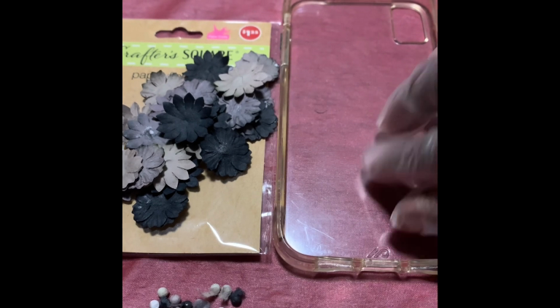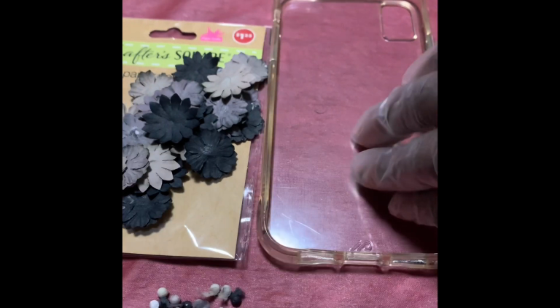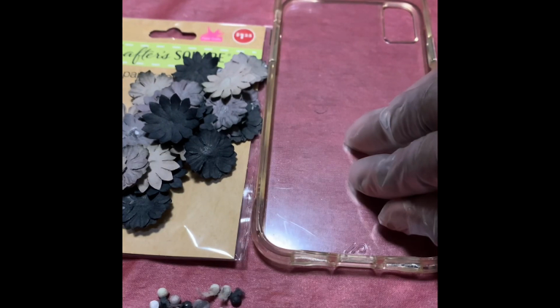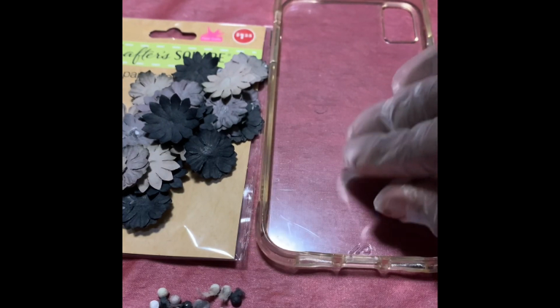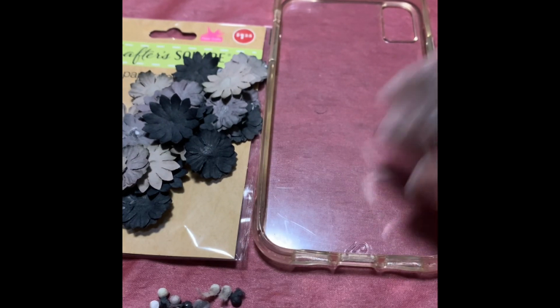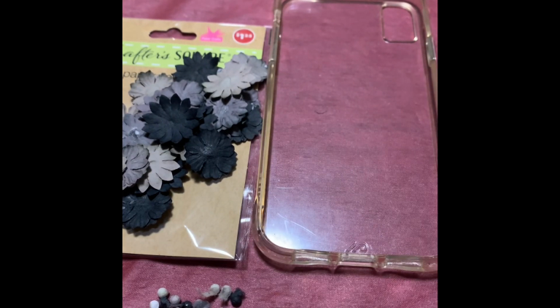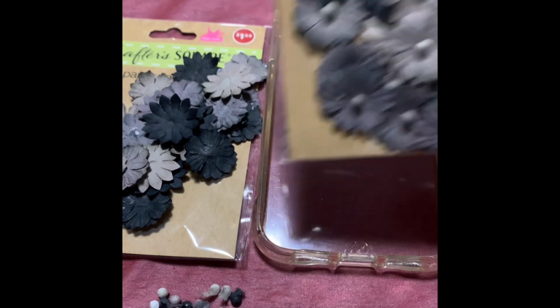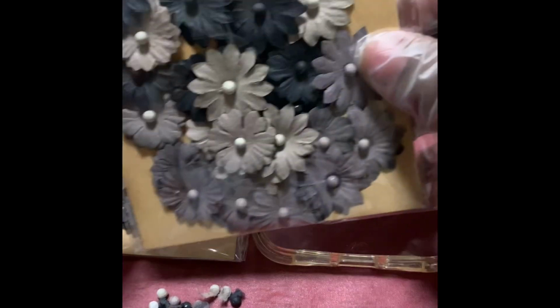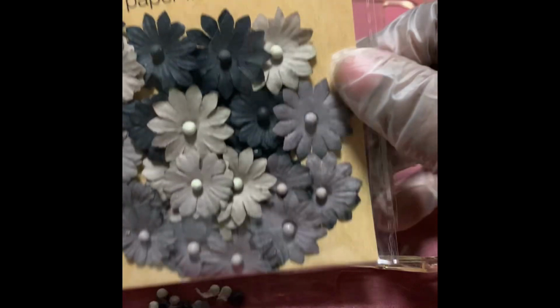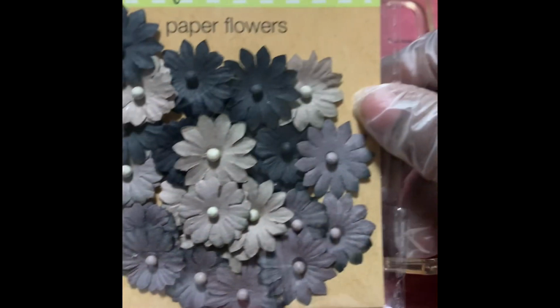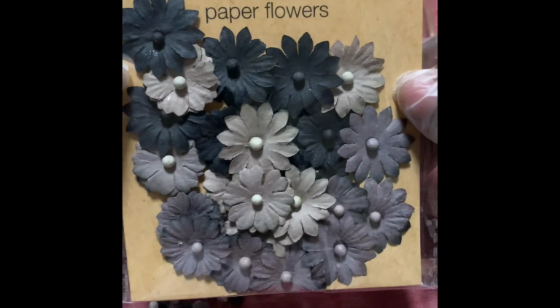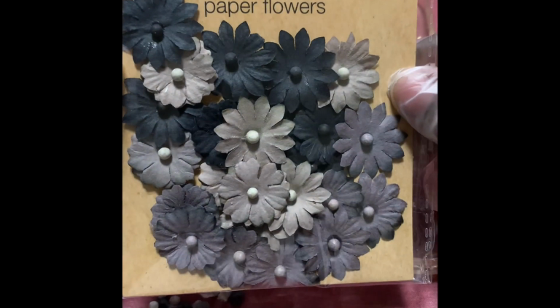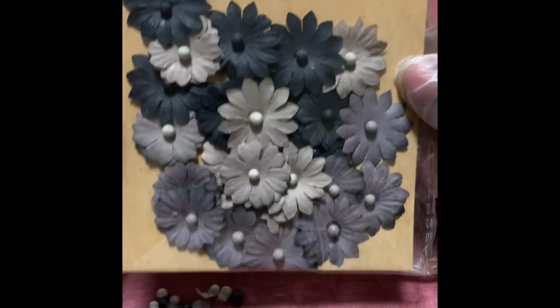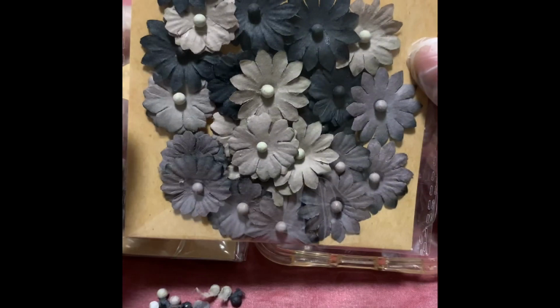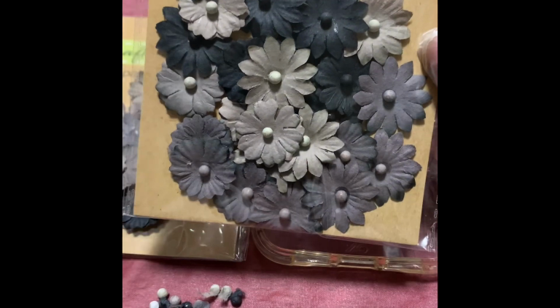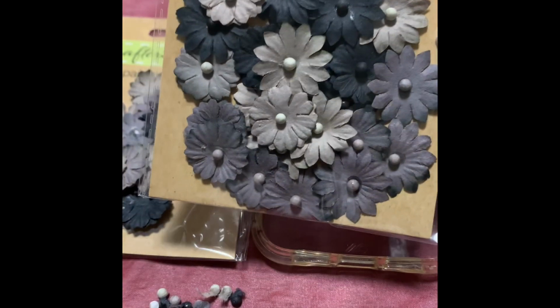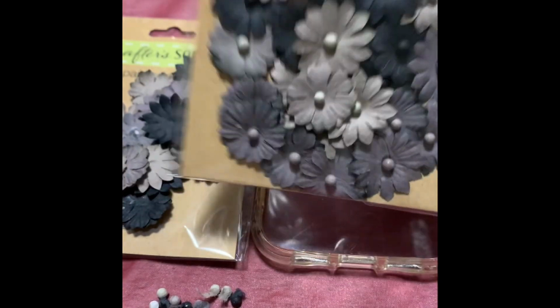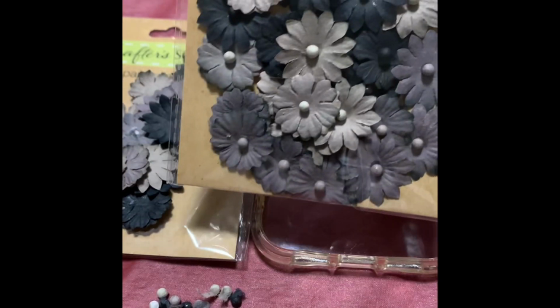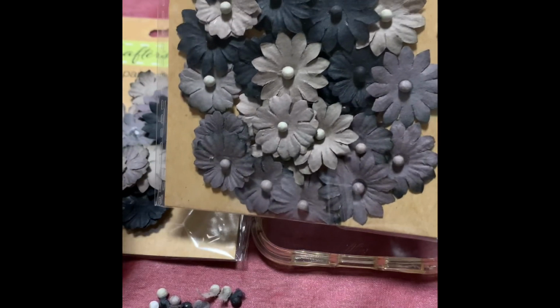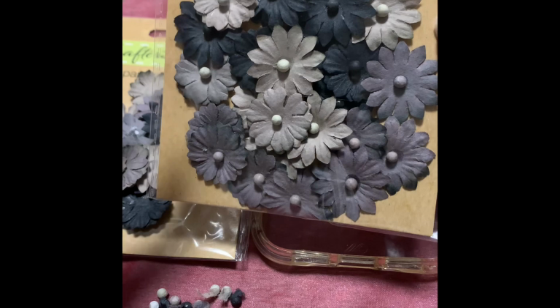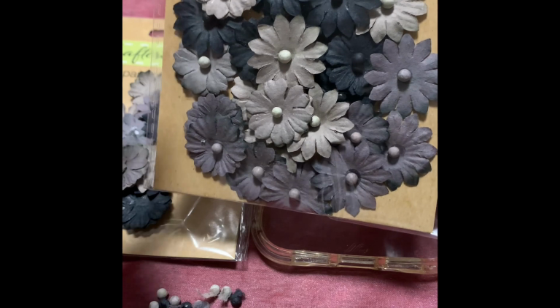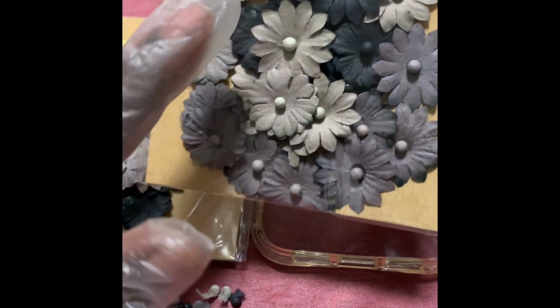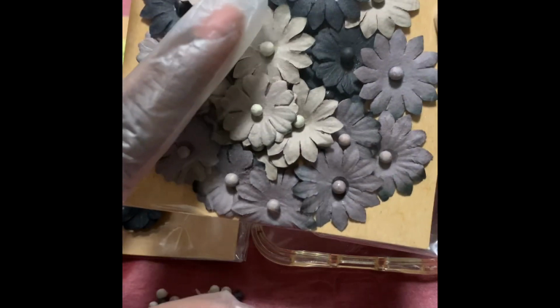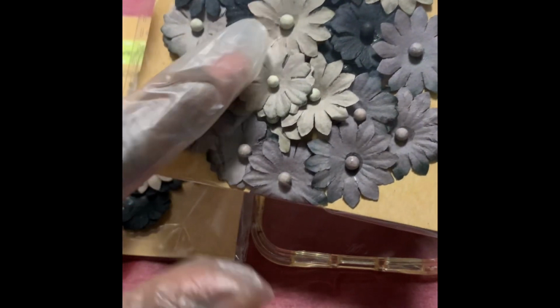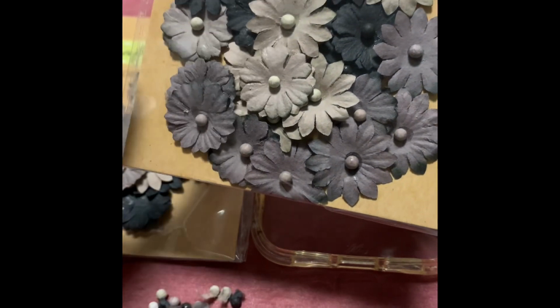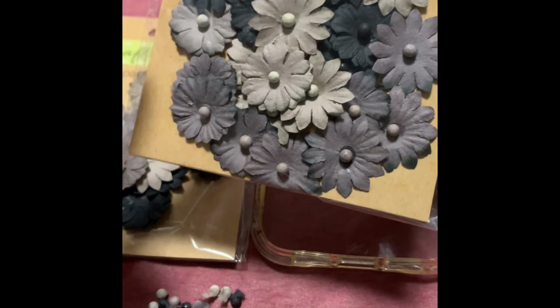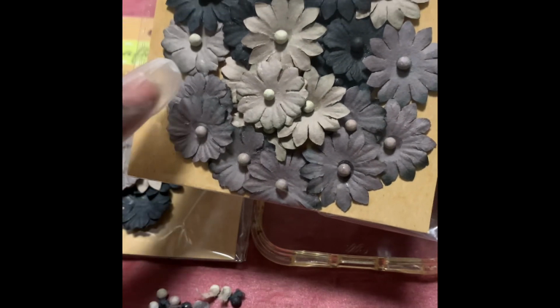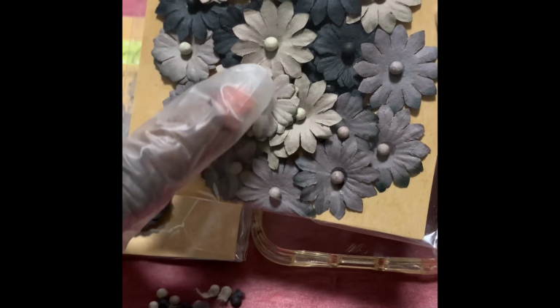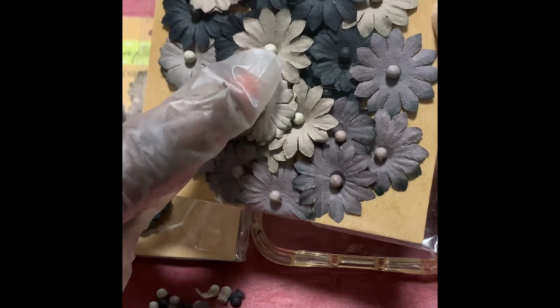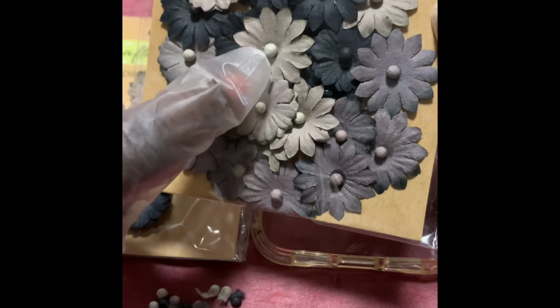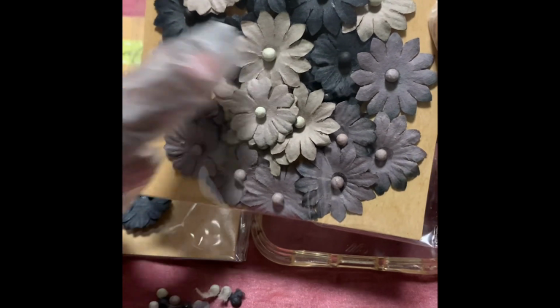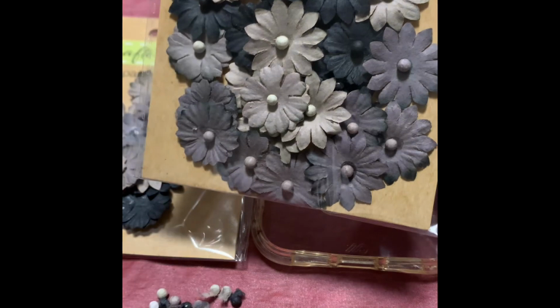I got this clear phone case from the Dollar Tree and I also got a packet of these little craft squares — they're paper flowers. The problem is I ended up buying them and I didn't realize the phone case wouldn't be able to go back on the phone because the little dots in the middle were preventing it.